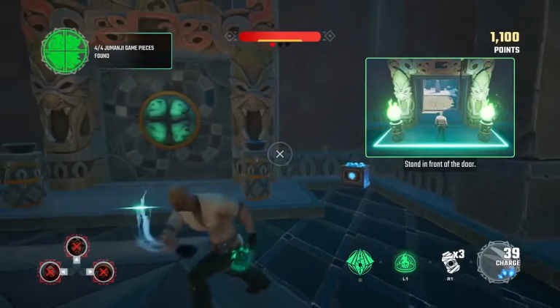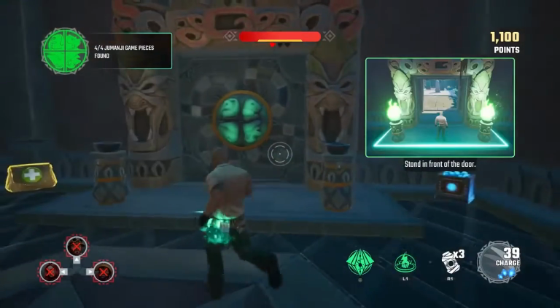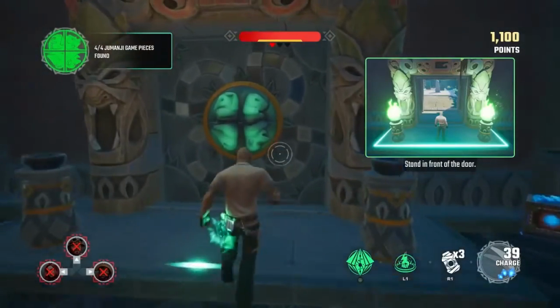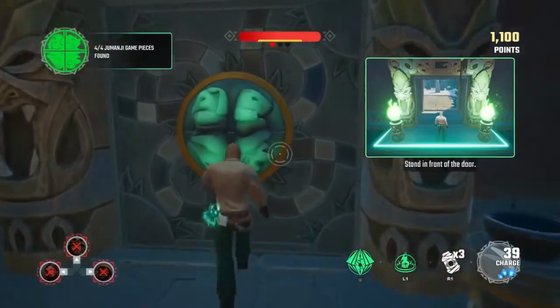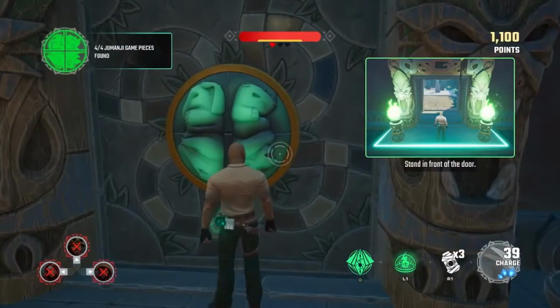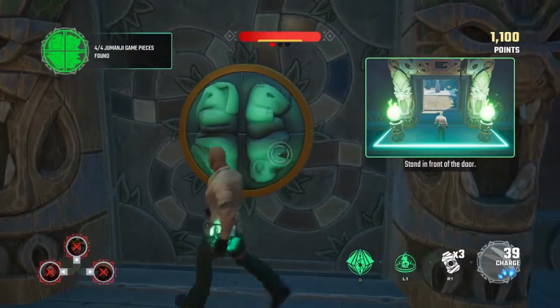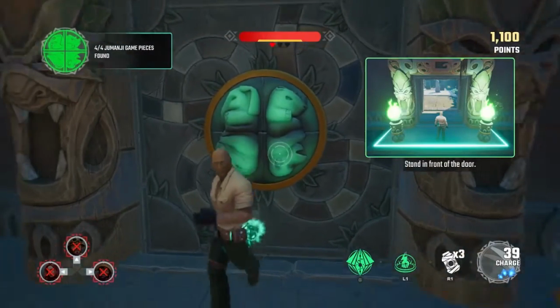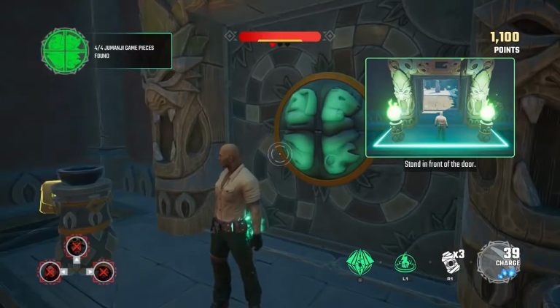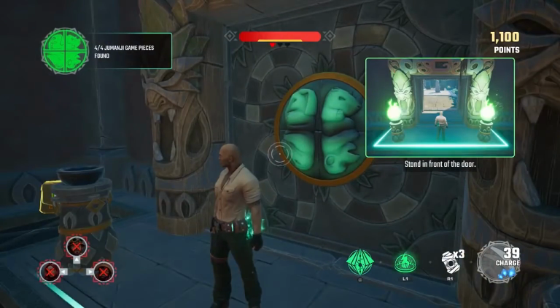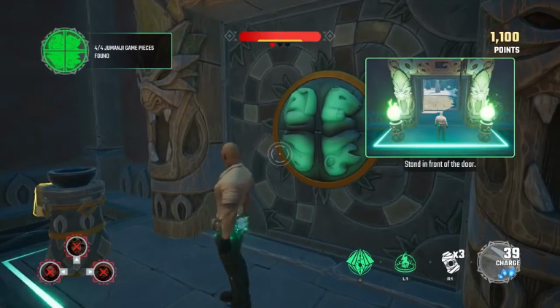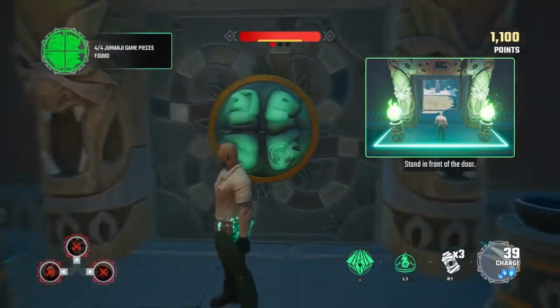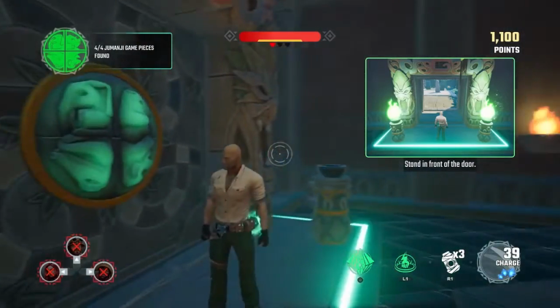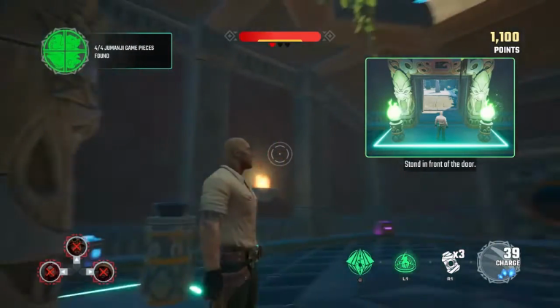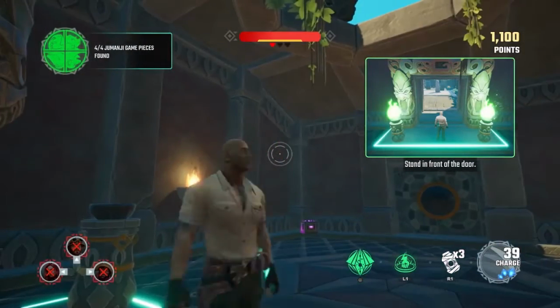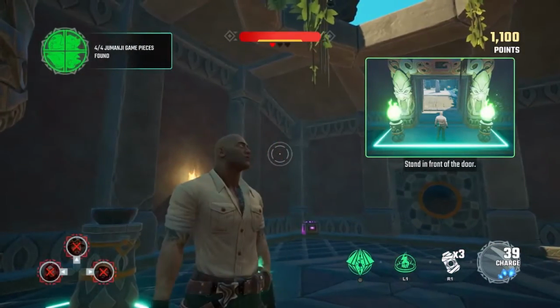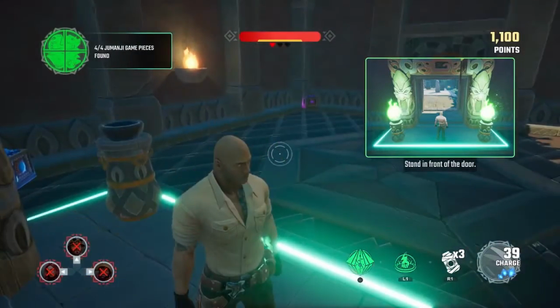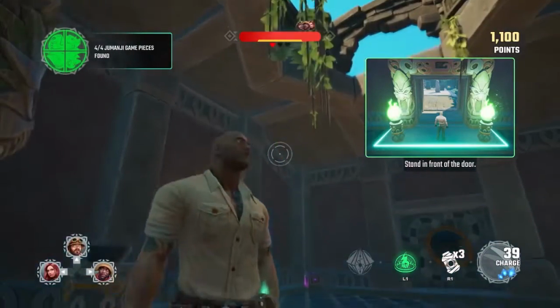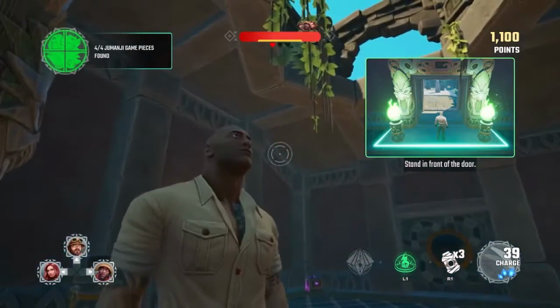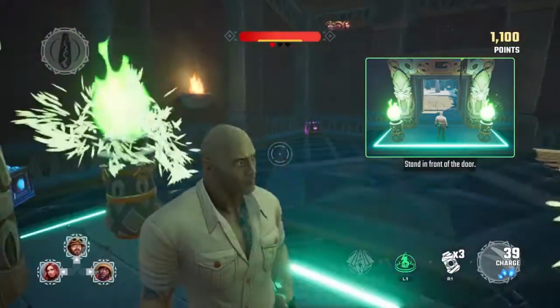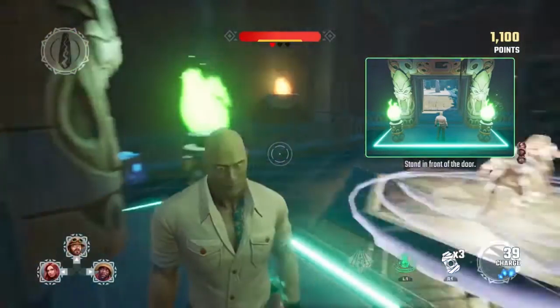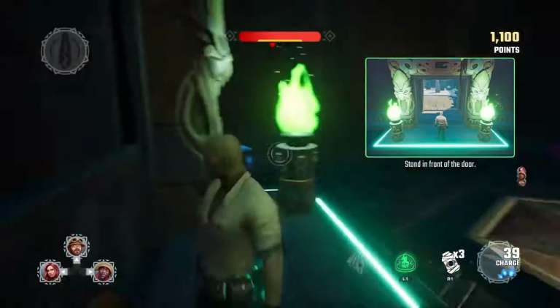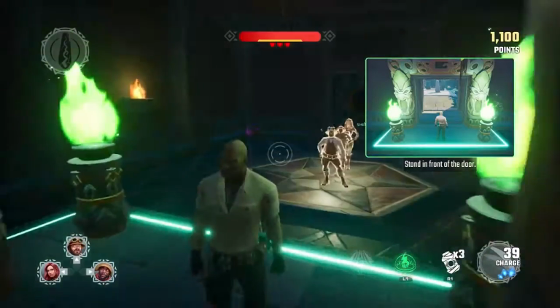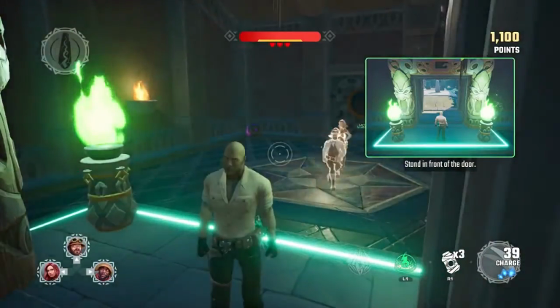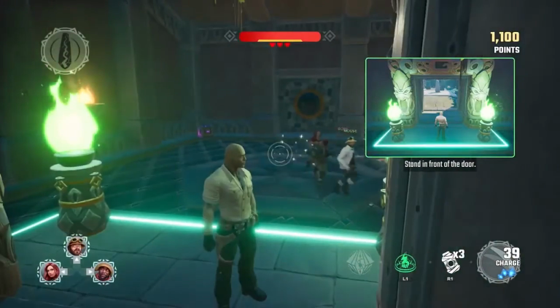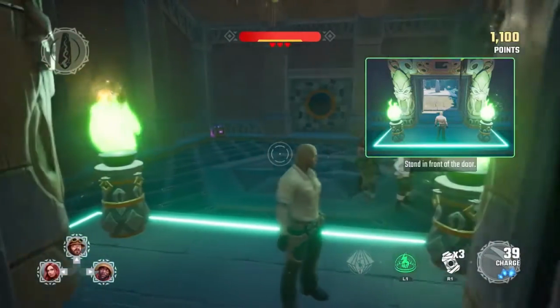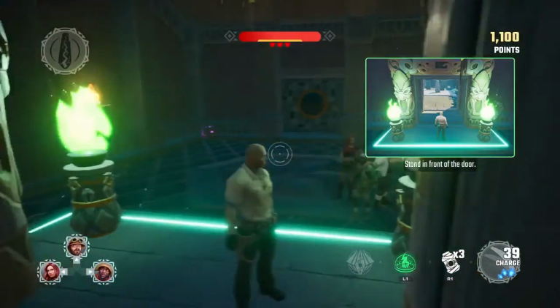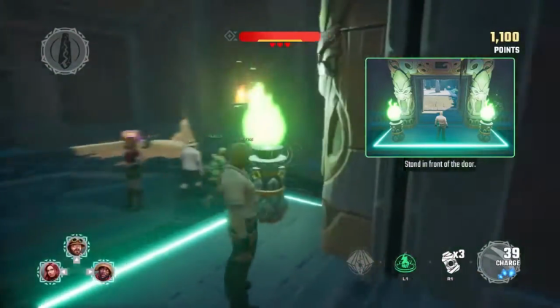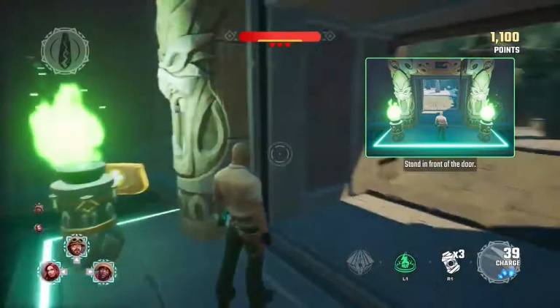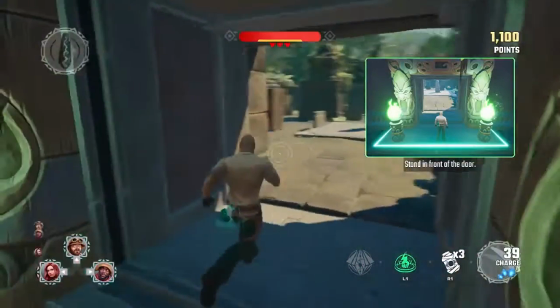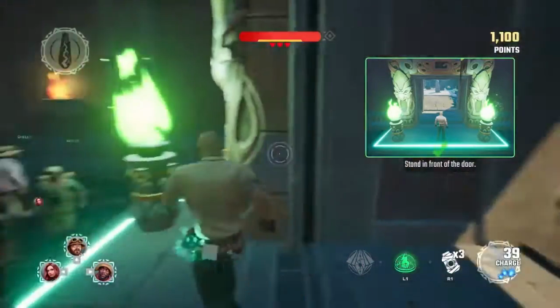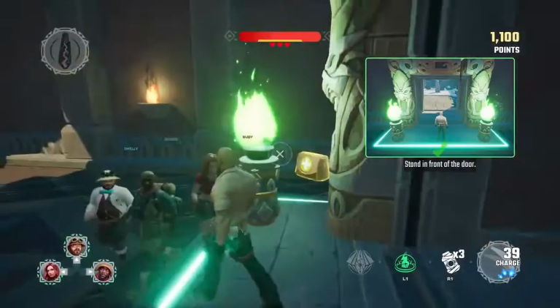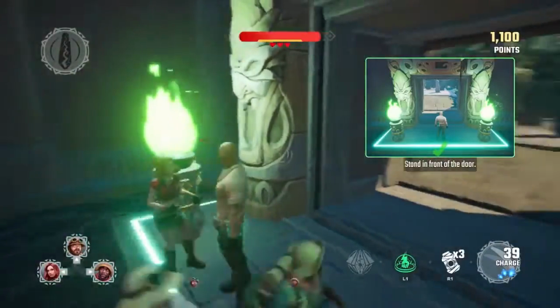Whilst holding the jewel, stand by the Jumungie door to open it. You've activated the door. Don't worry if teammates are left behind when the door closes — they will be teleported inside. More importantly, any teammates who have lost all of their lives will come back to life in this room!